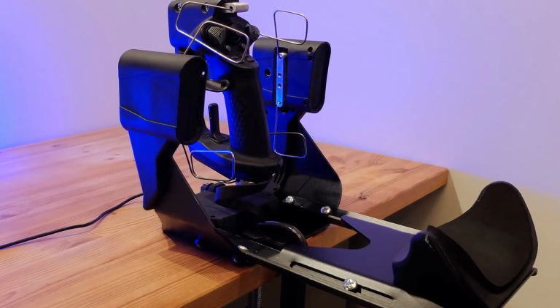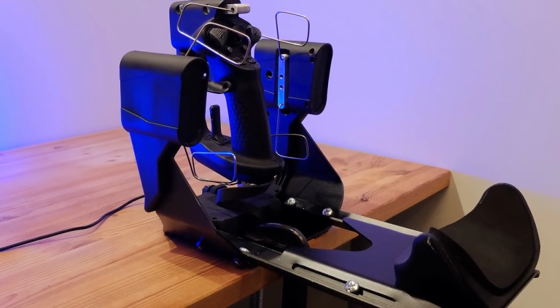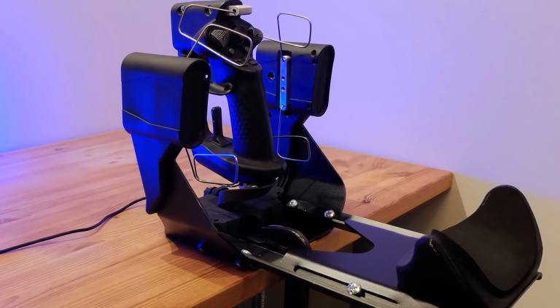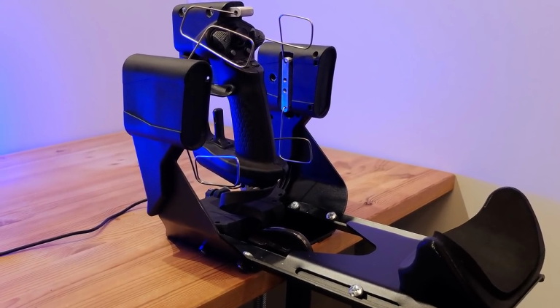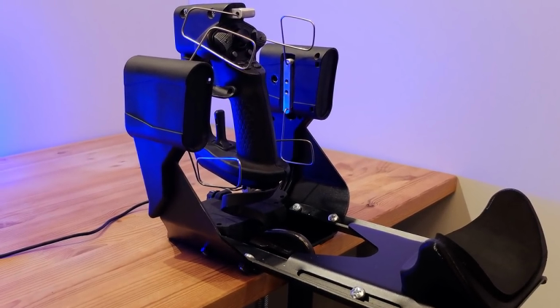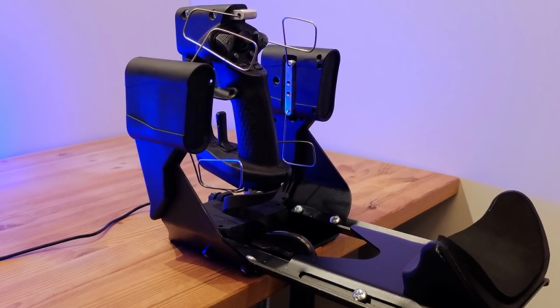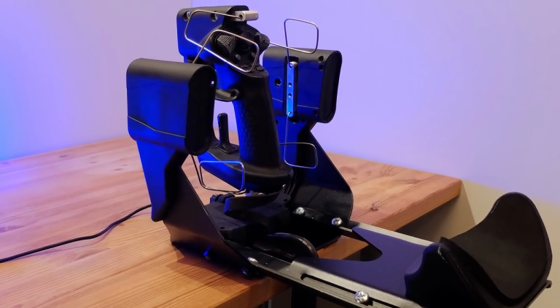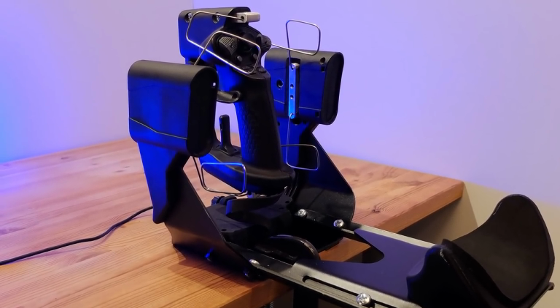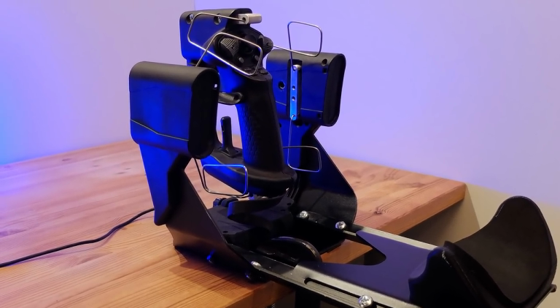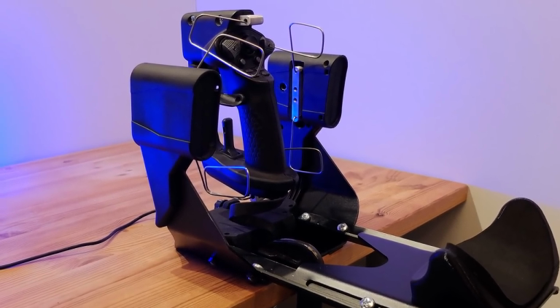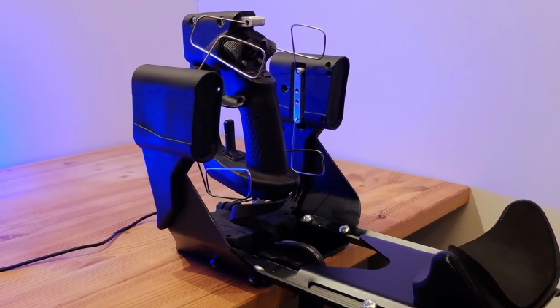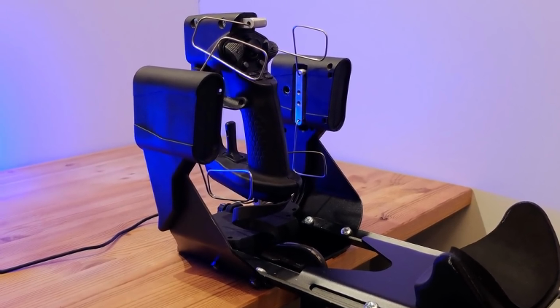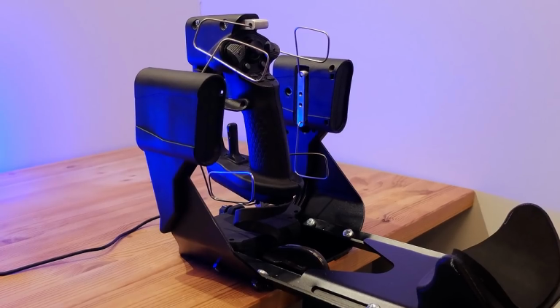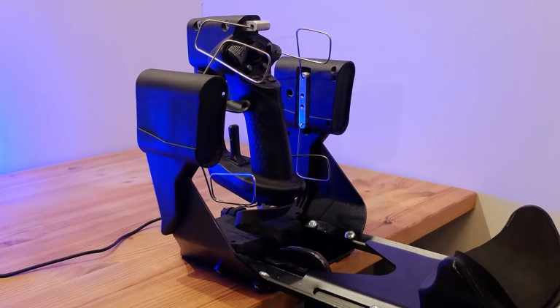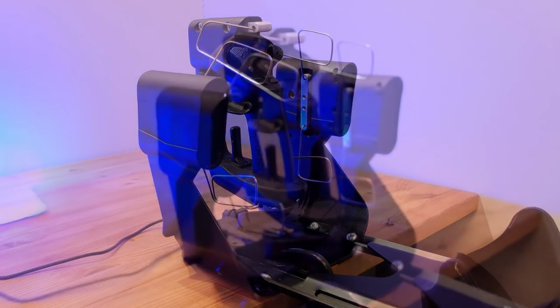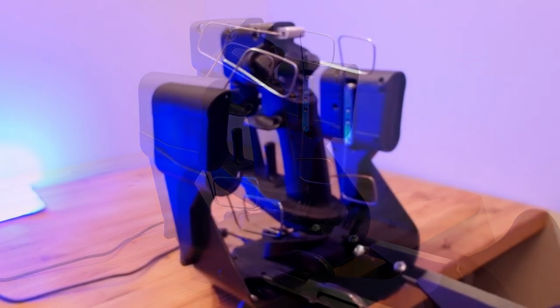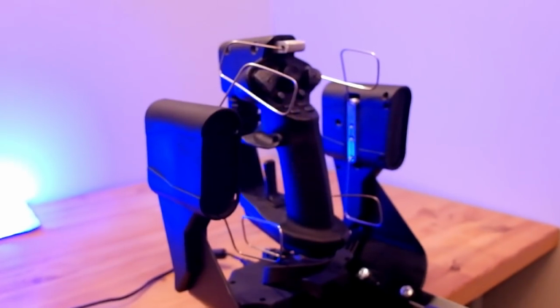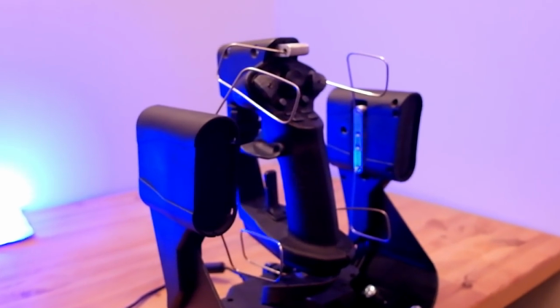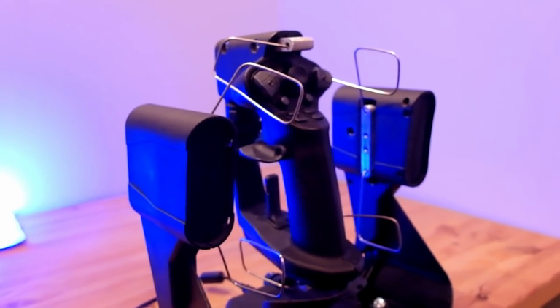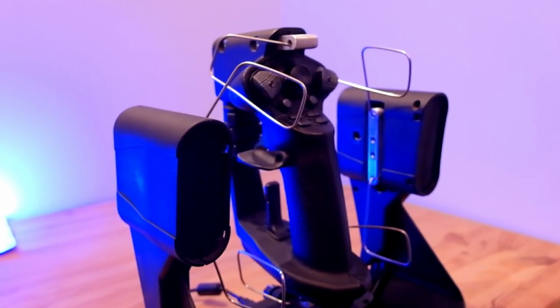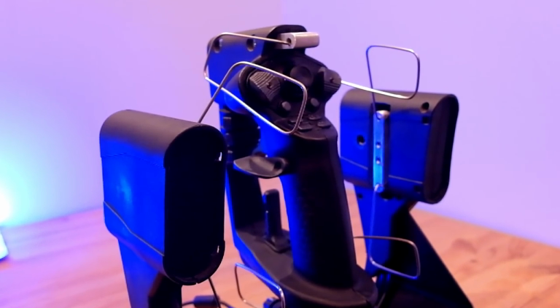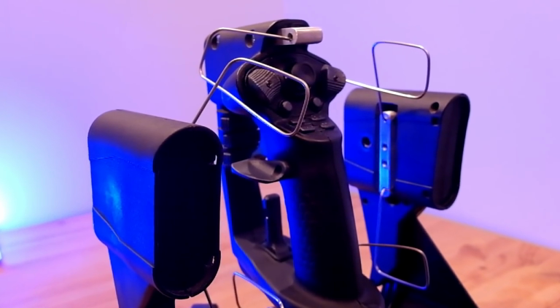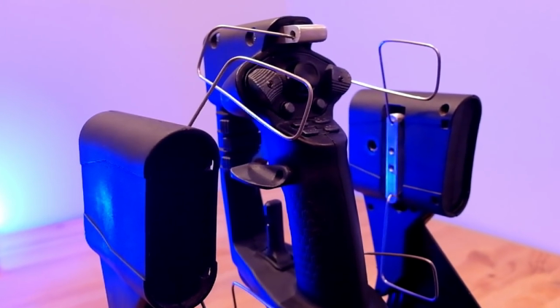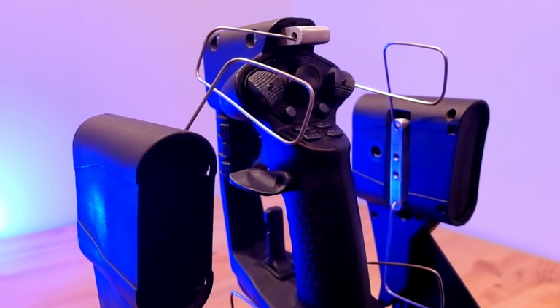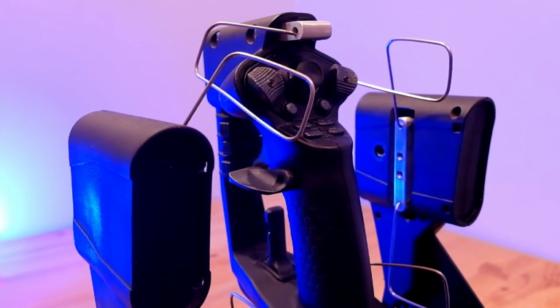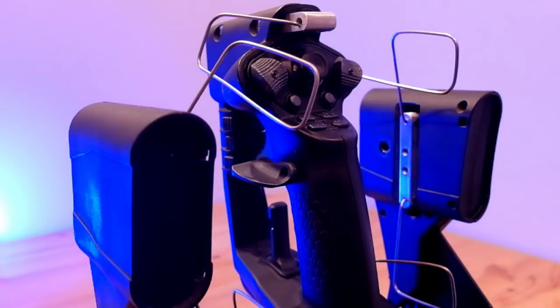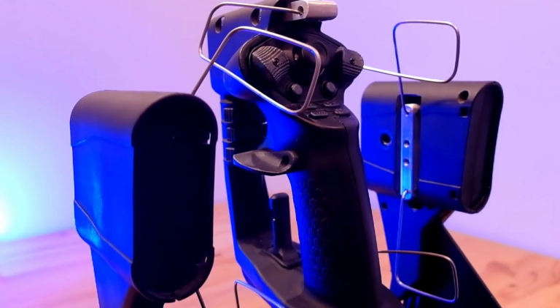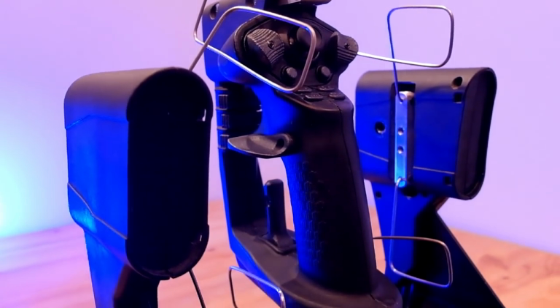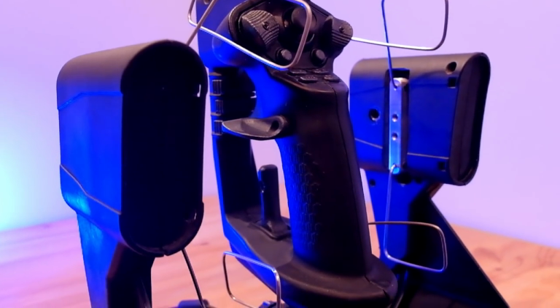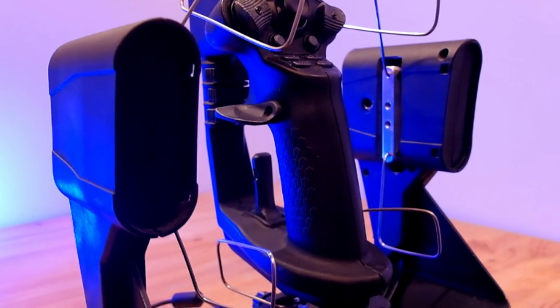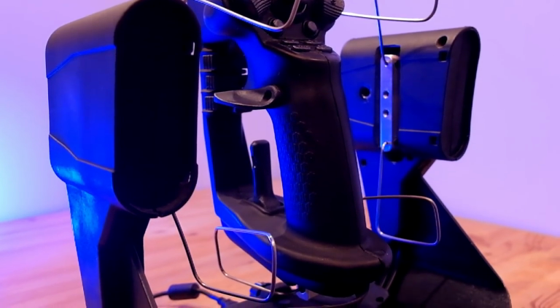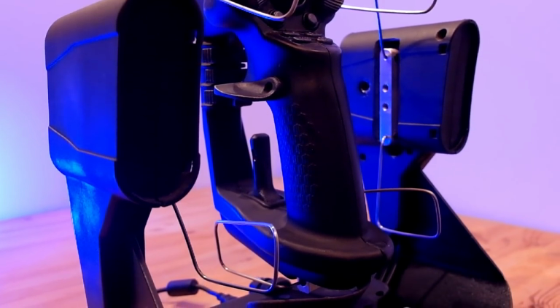This is a new prototype of the intuitive six-axis joystick we're developing for gaming, drones, robotics, and CAD. We're planning on launching a crowdfunding campaign for the project this summer, once we're farther along in our development.